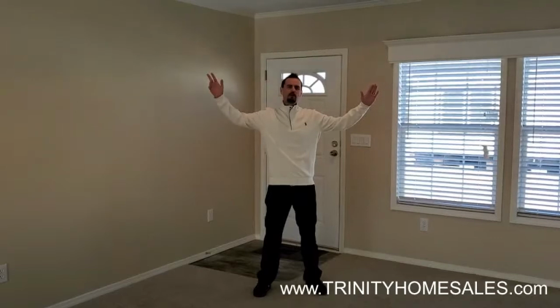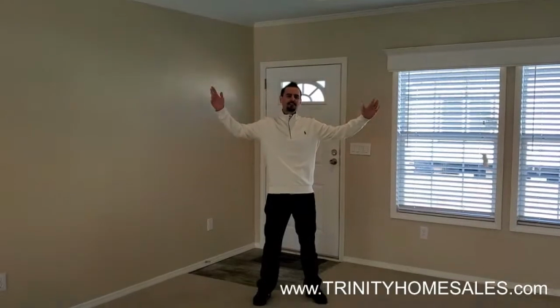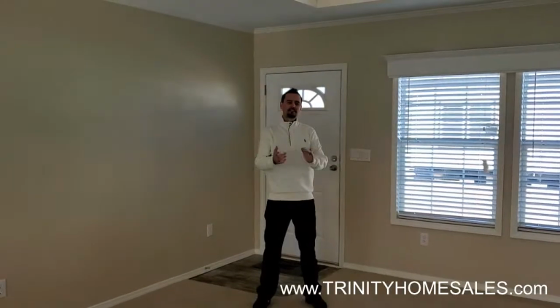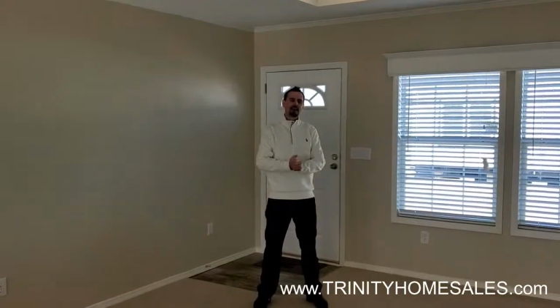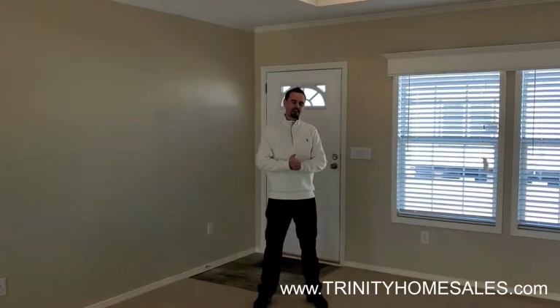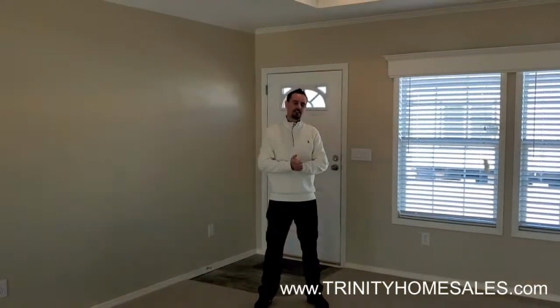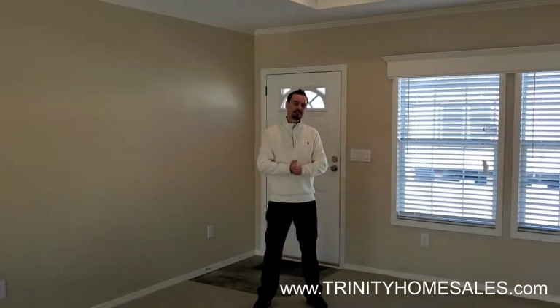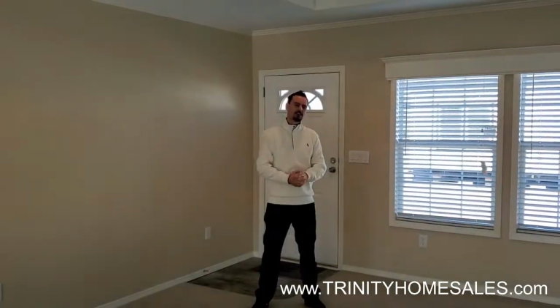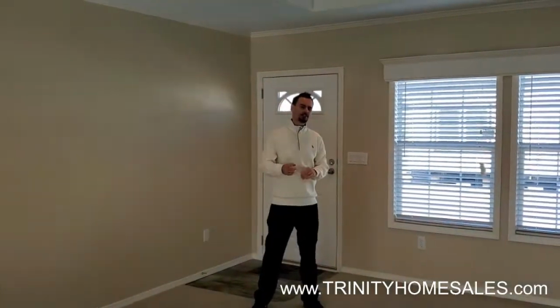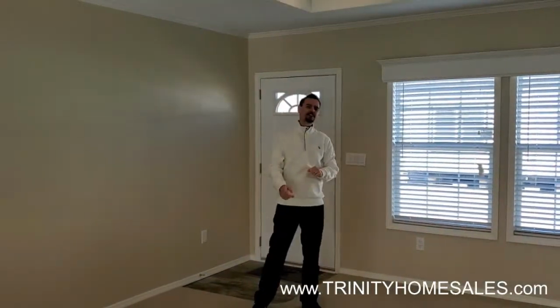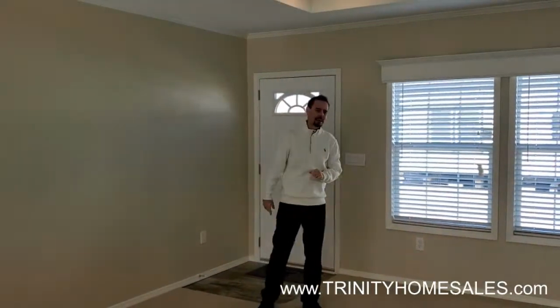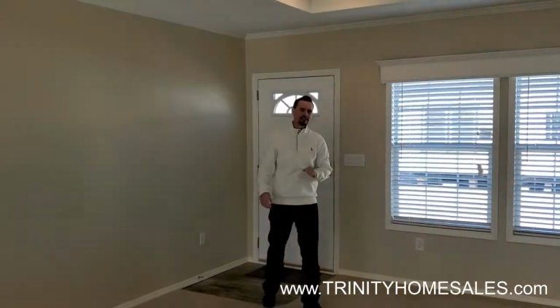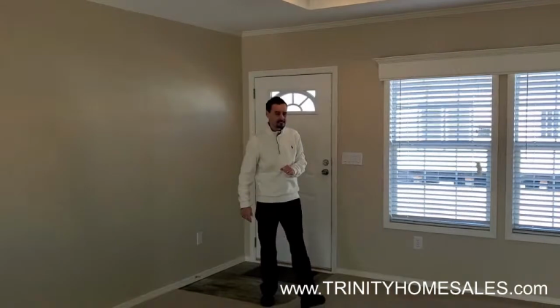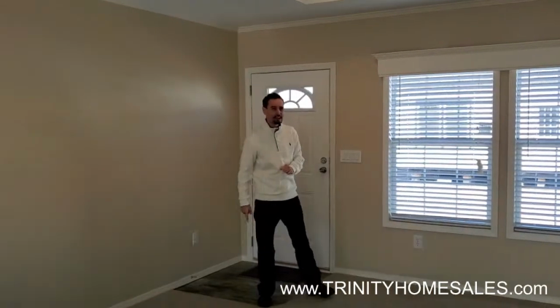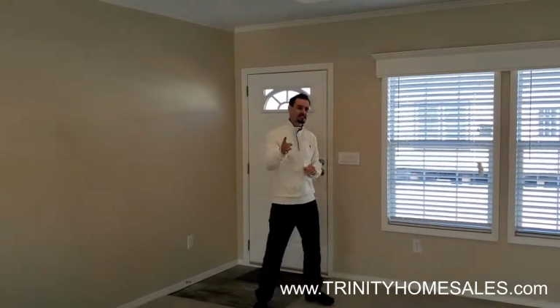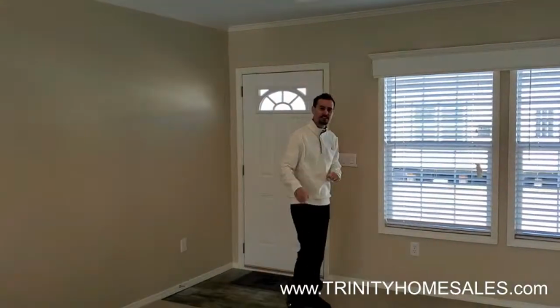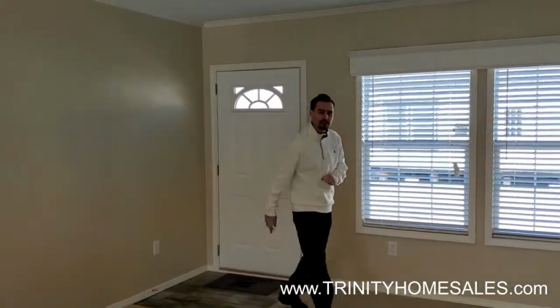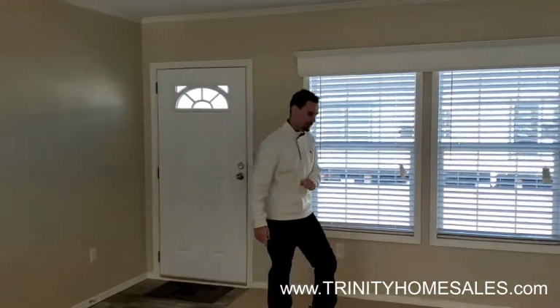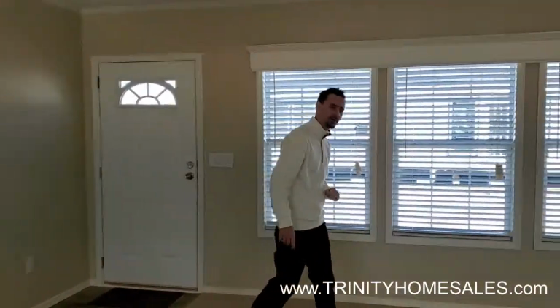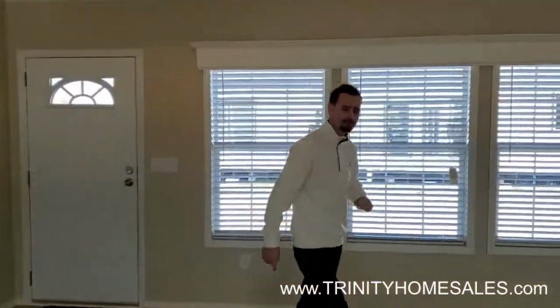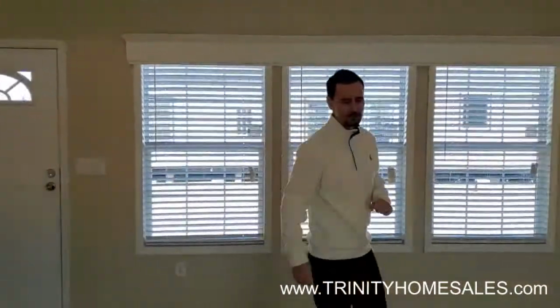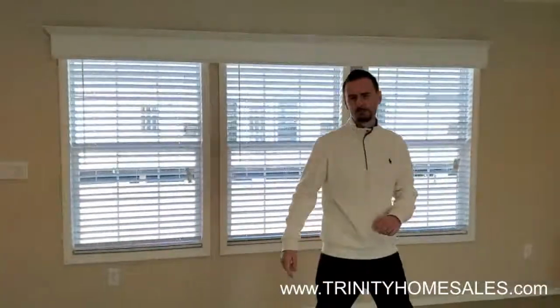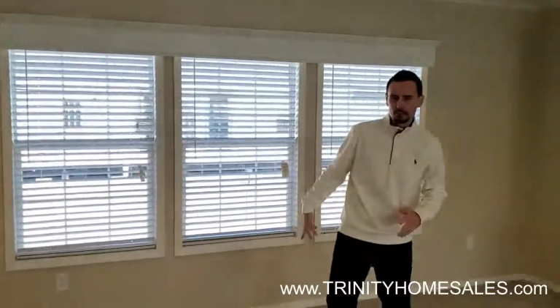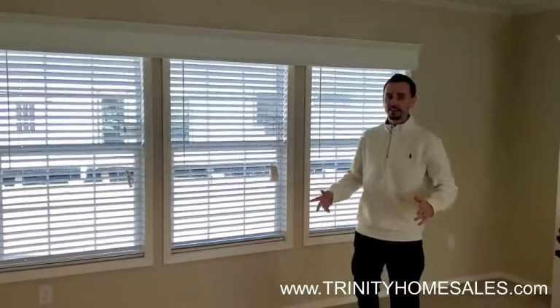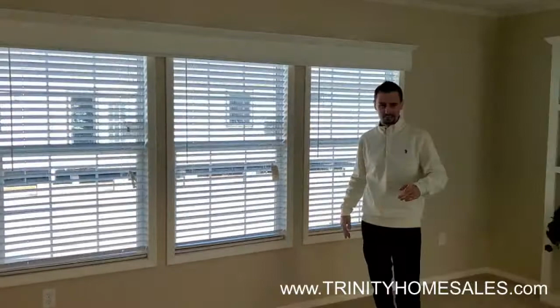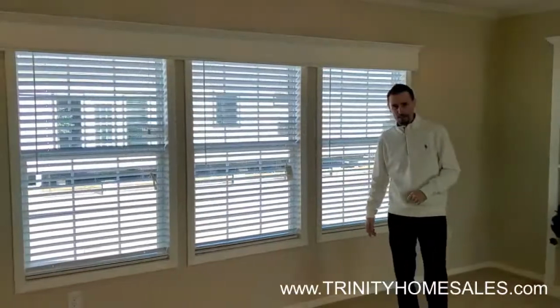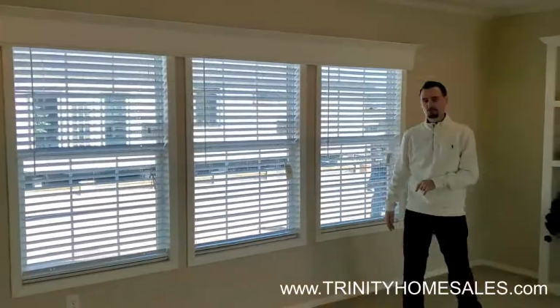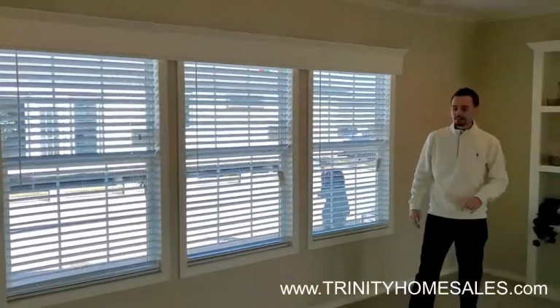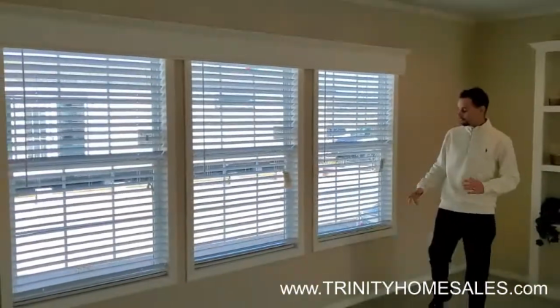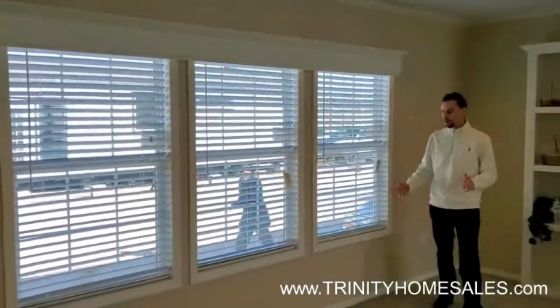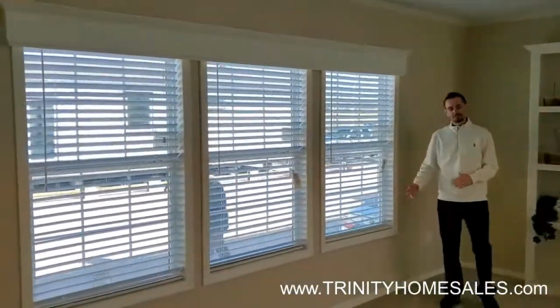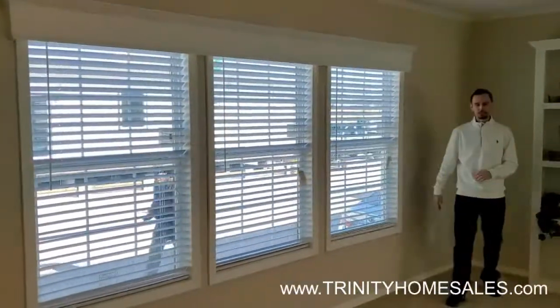Welcome friends. My name is Justin Large, living large here at Trinity Homes in Abilene, Texas, and this is your sneak peek of the Meridian Prime. The Meridian Prime we're standing in is a three bedroom, two bath, and we'll start right here in the living room.